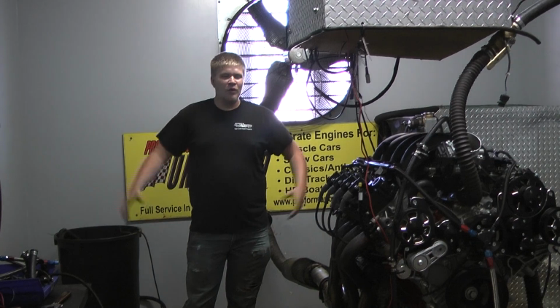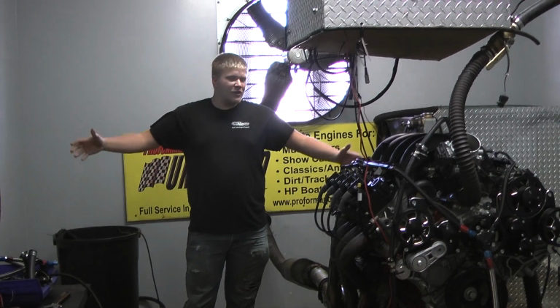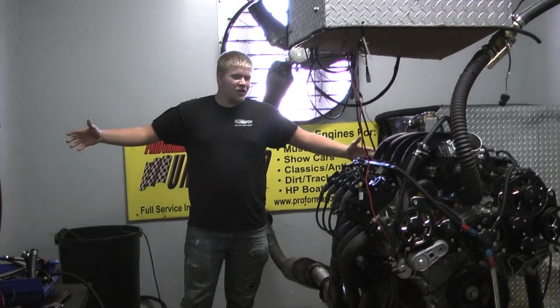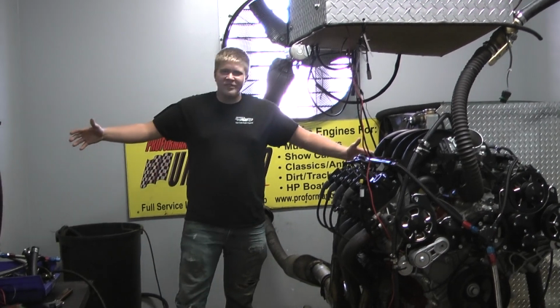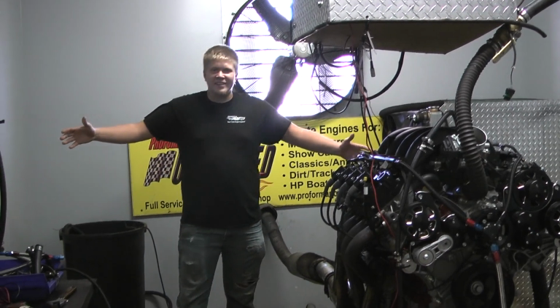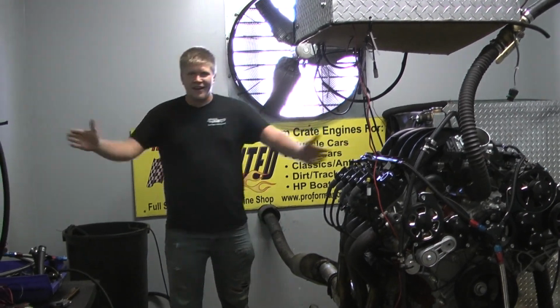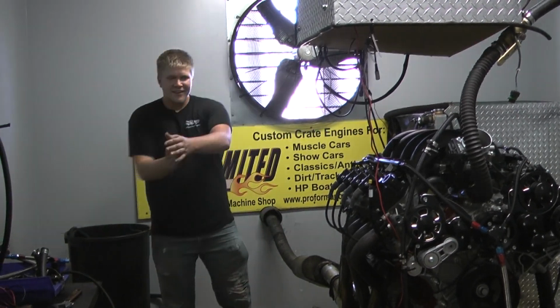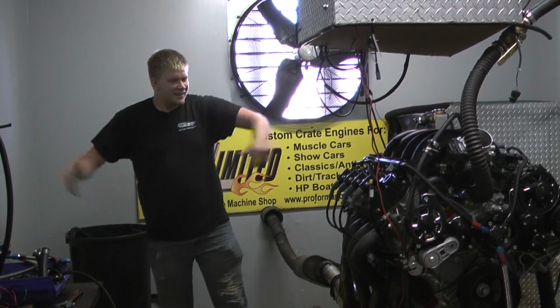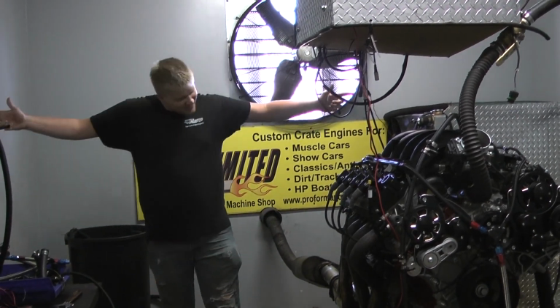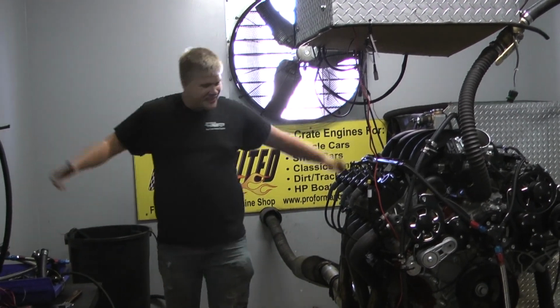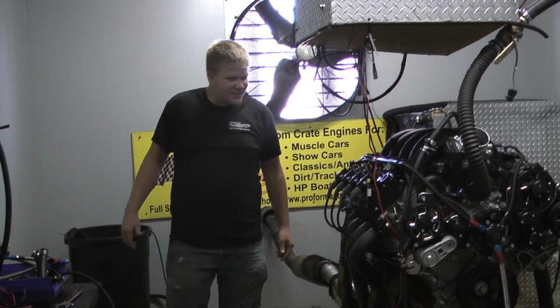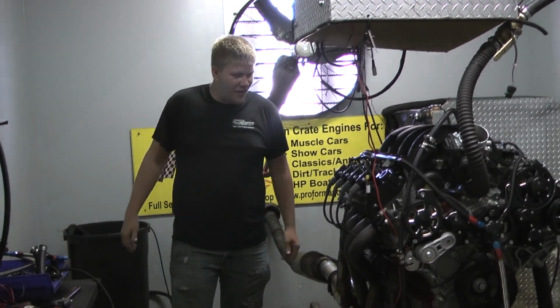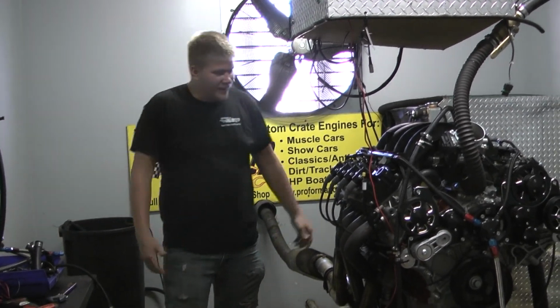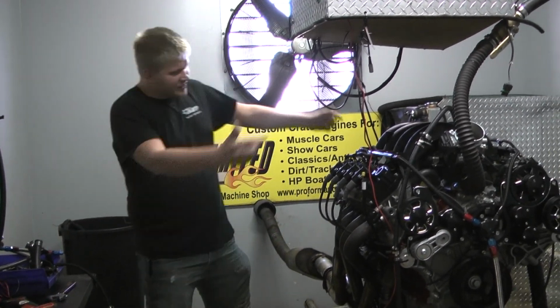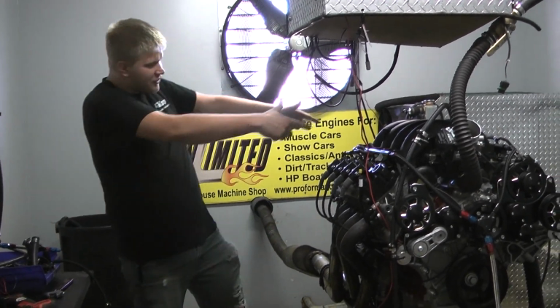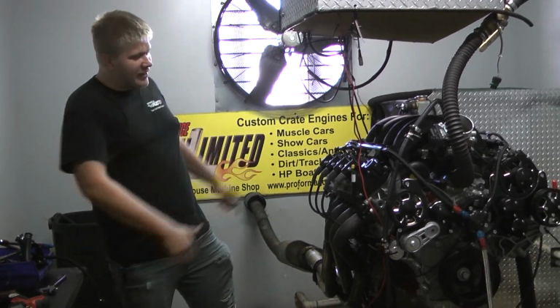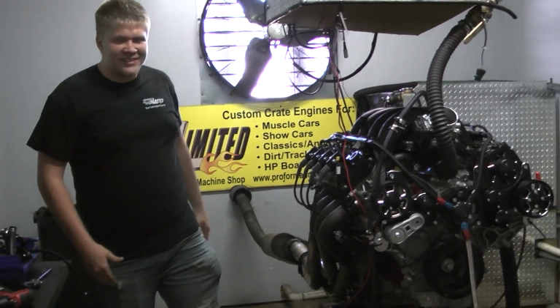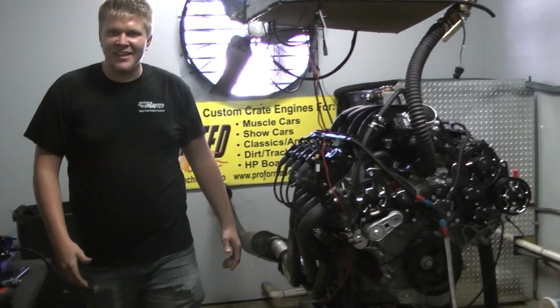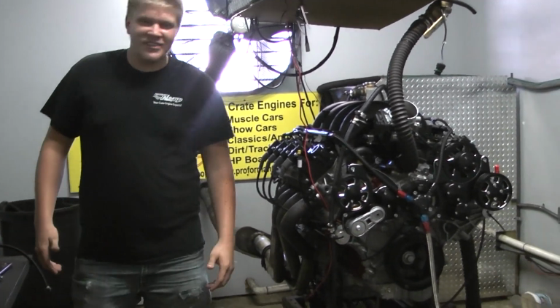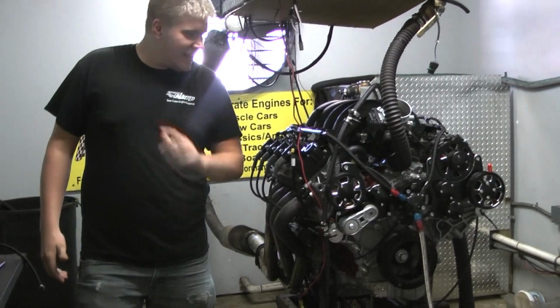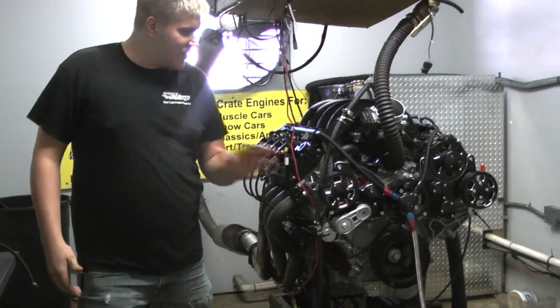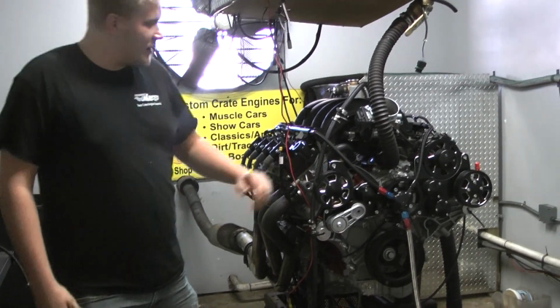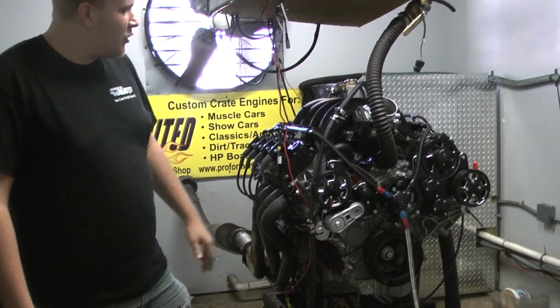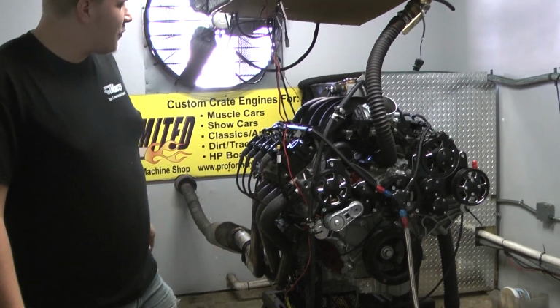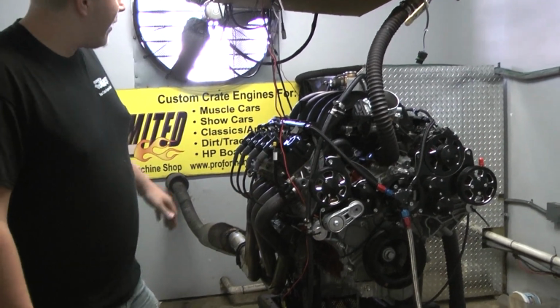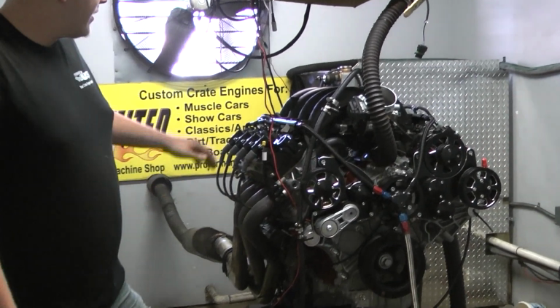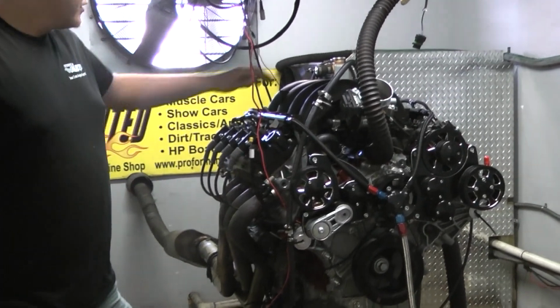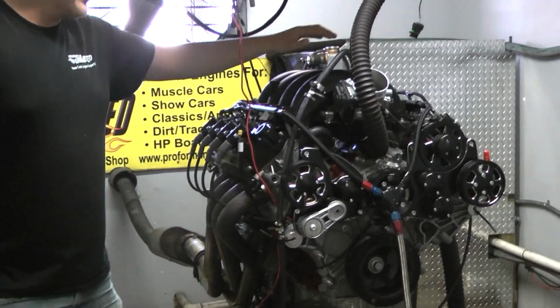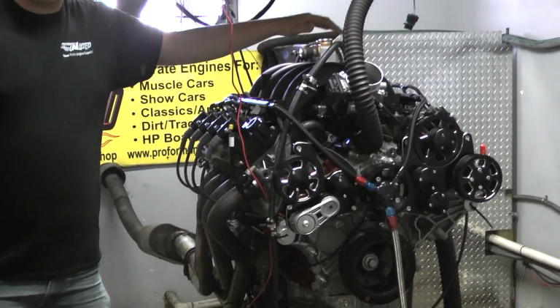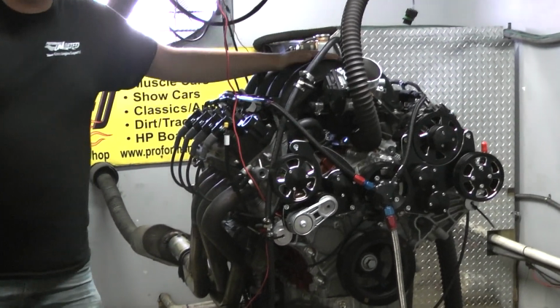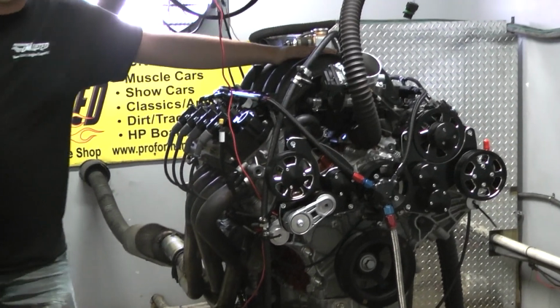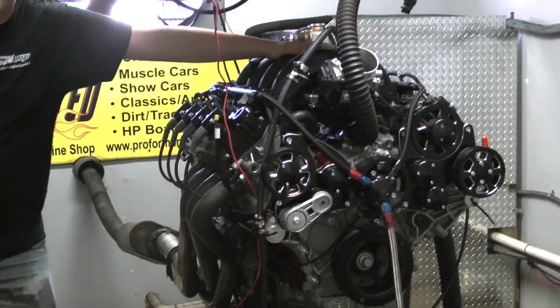Morning YouTube and TikTok, let's get this going. A 7'3 Godzilla just got done making beautiful power, and it's going in a Cobra kit car.